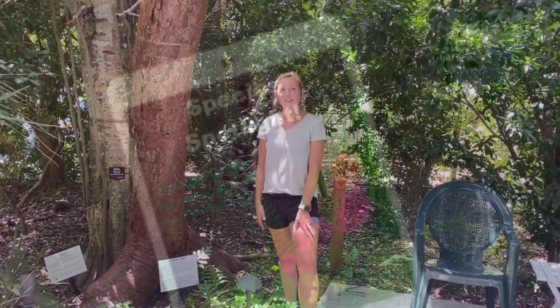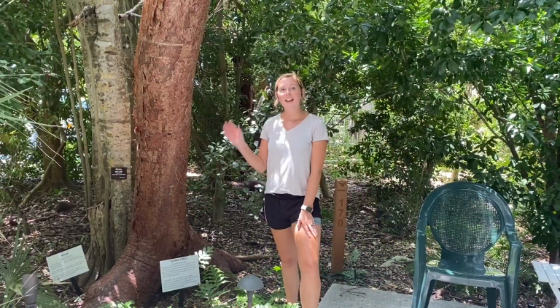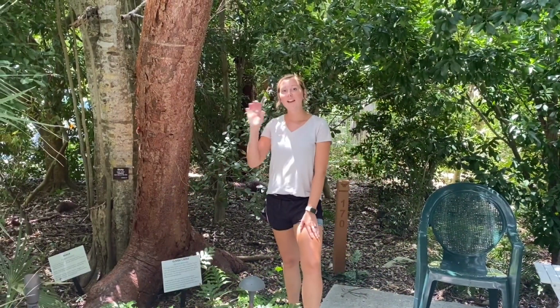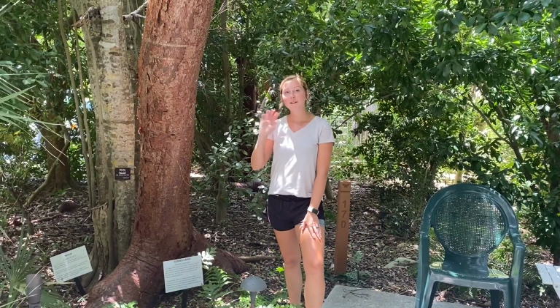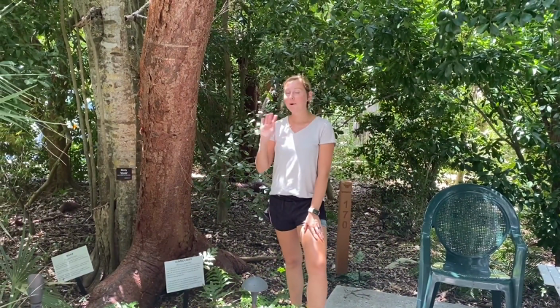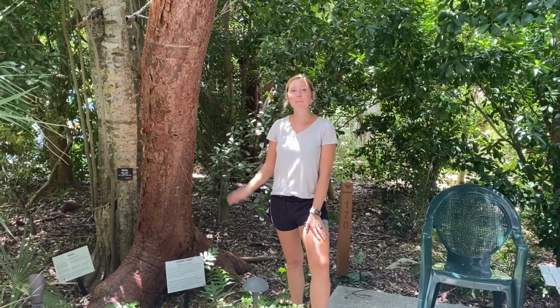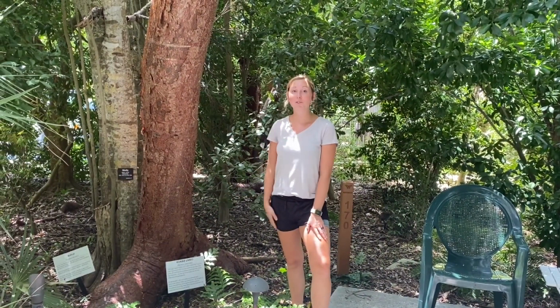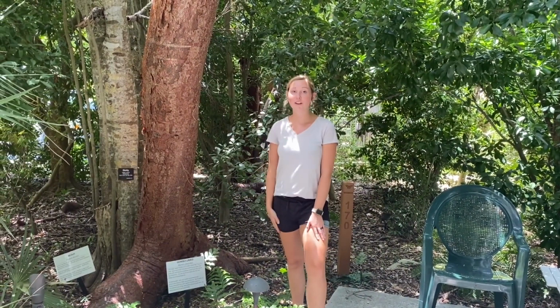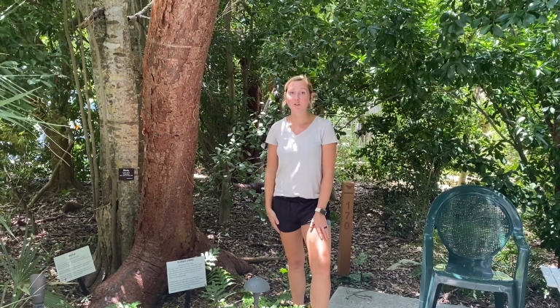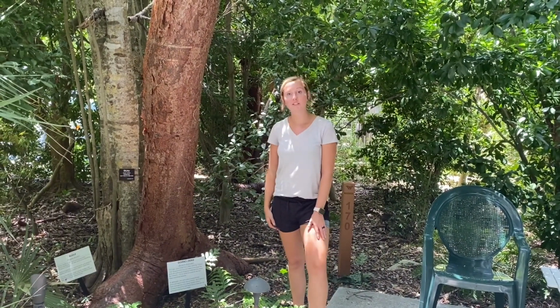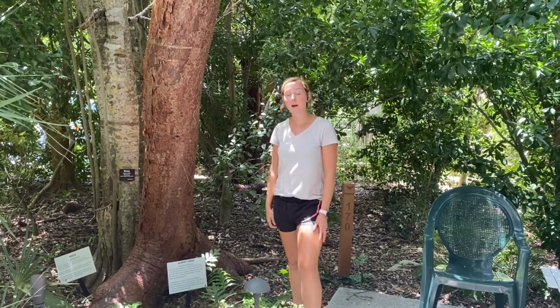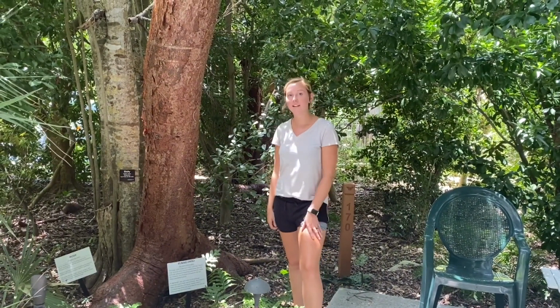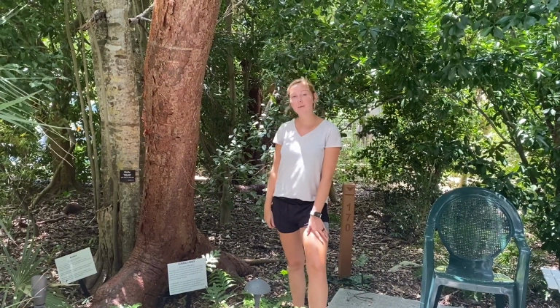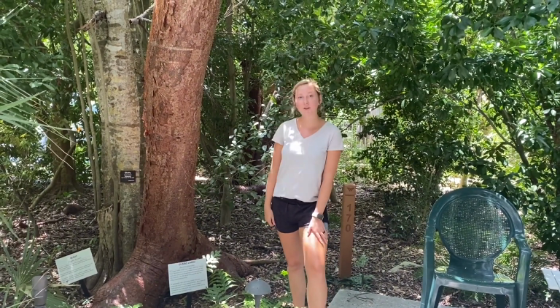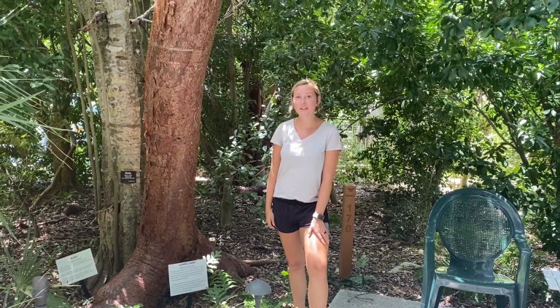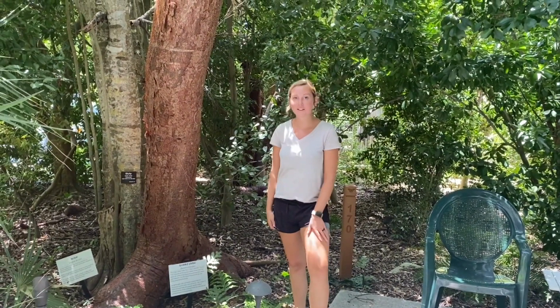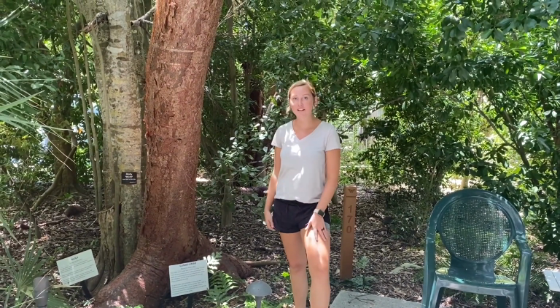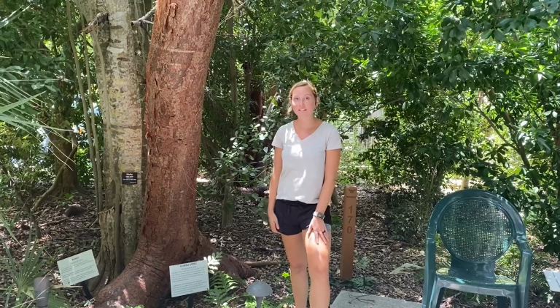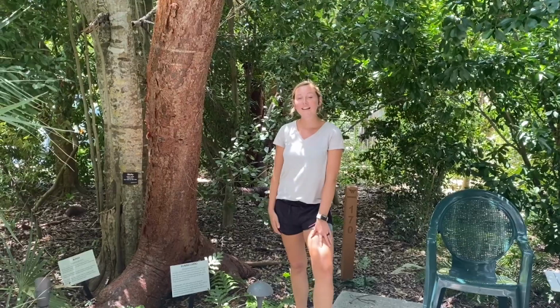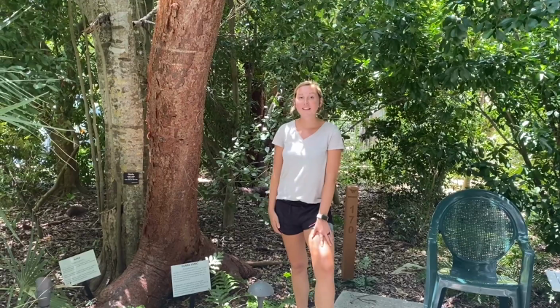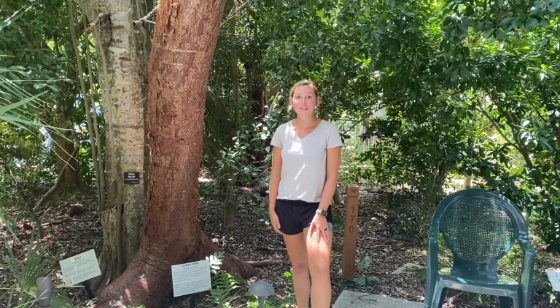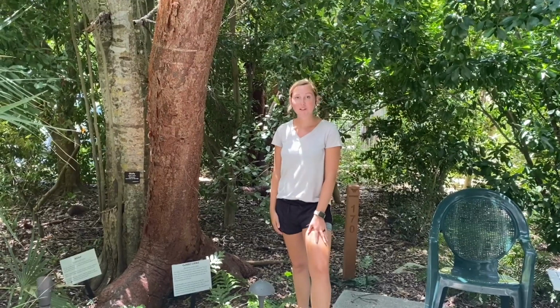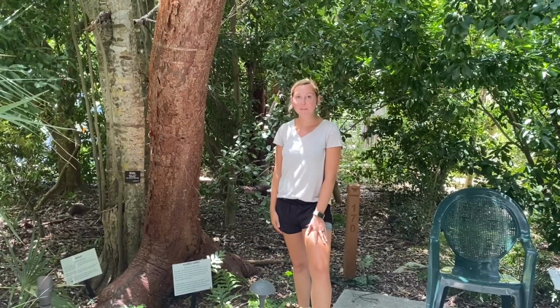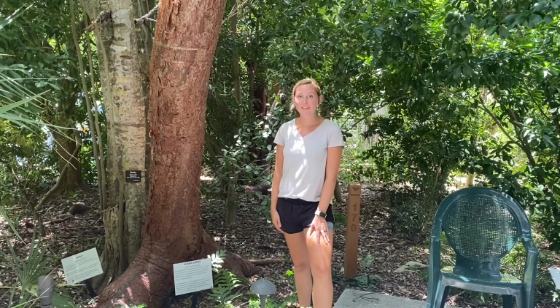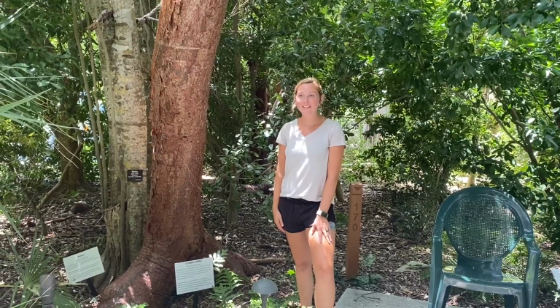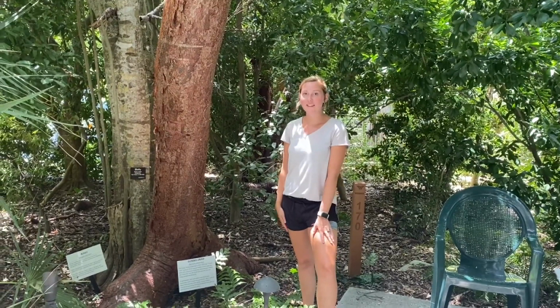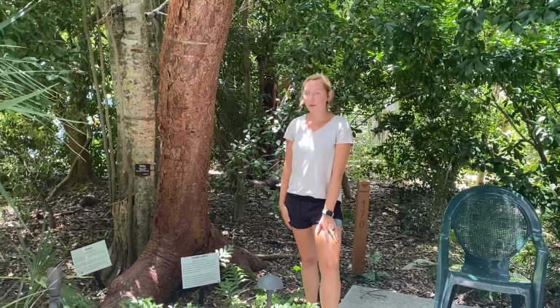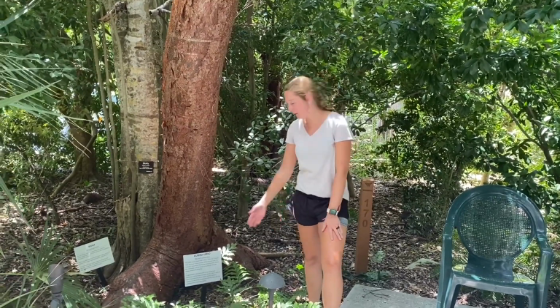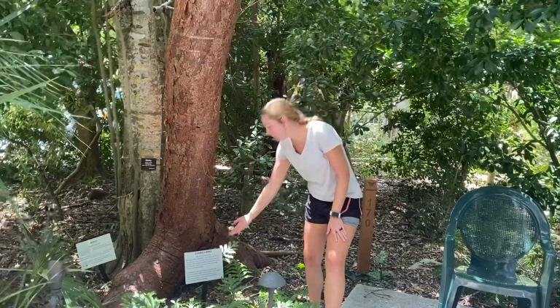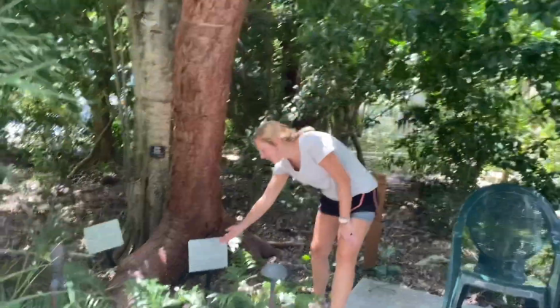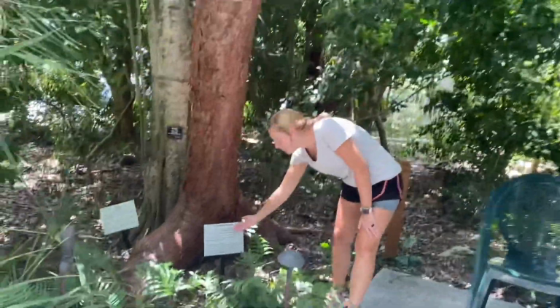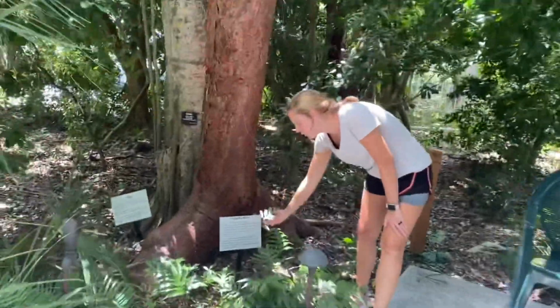Hey everyone! Welcome back for another Species Spotlight. I'm Miss Nicole here at the garden. This week's Species Spotlight is the Gumbo Limbo tree.